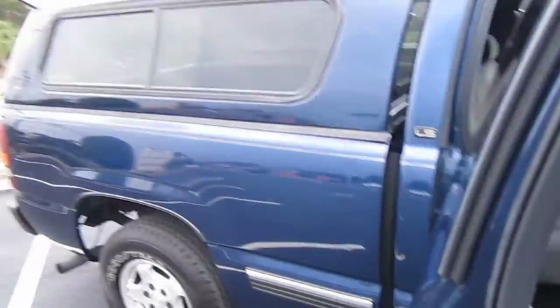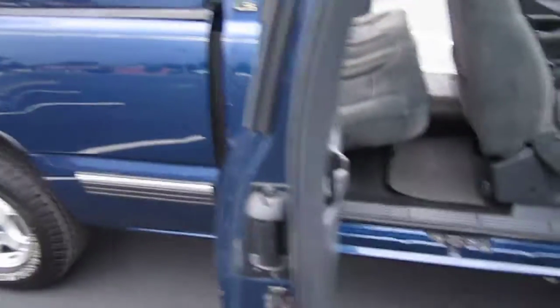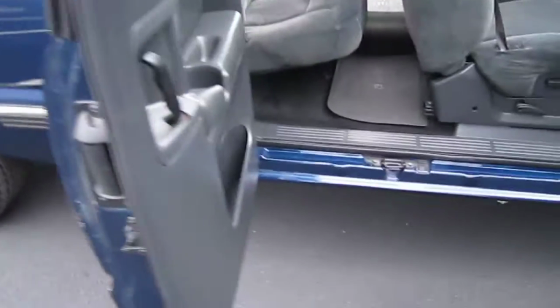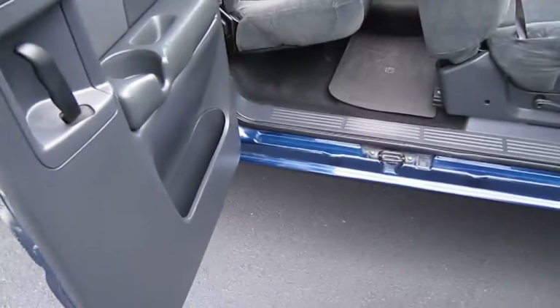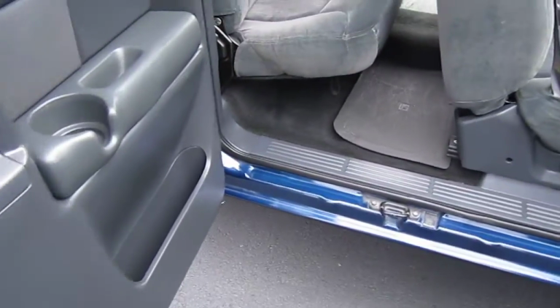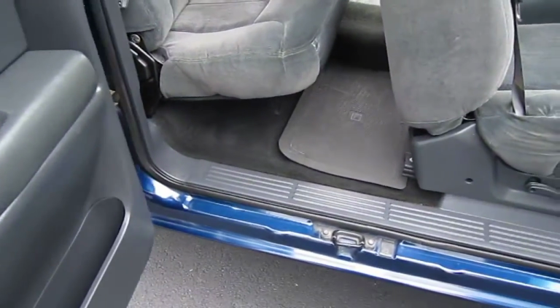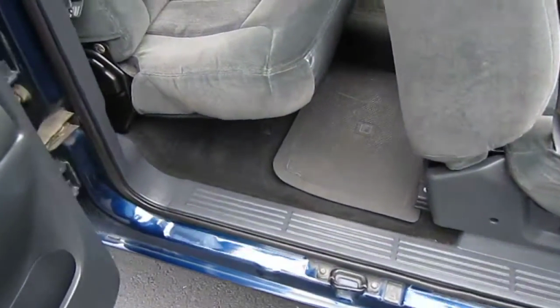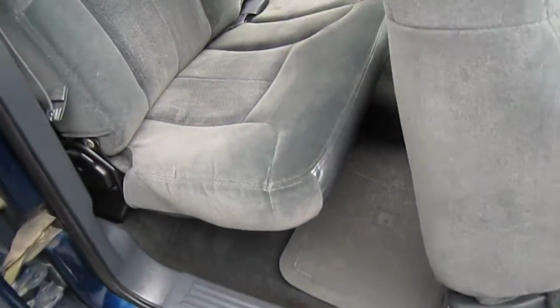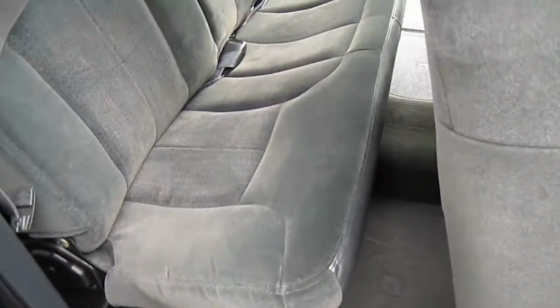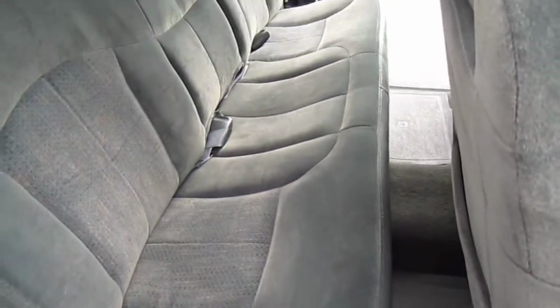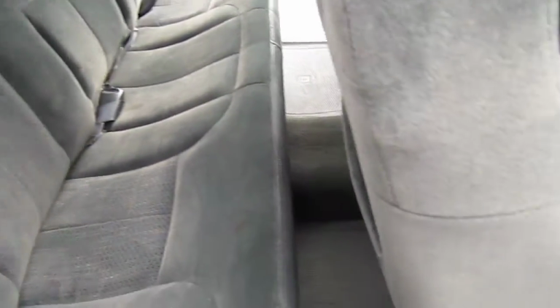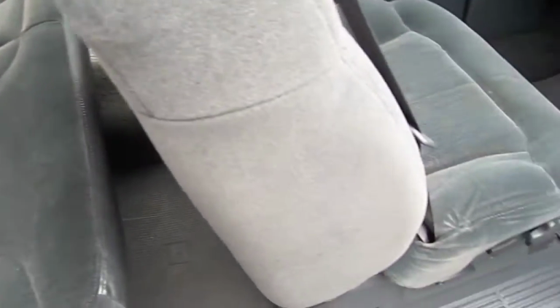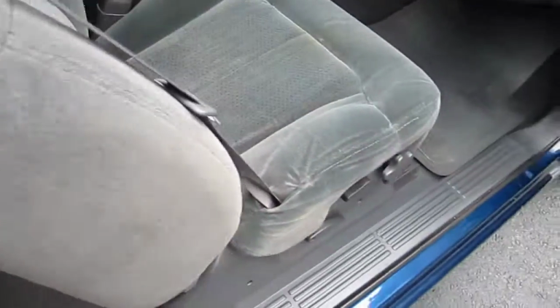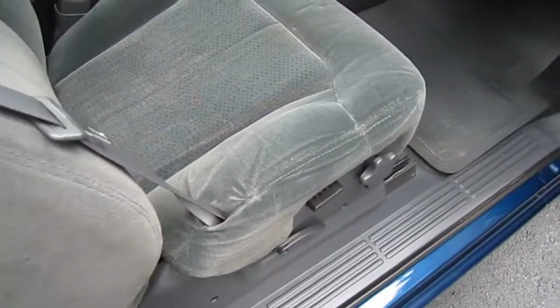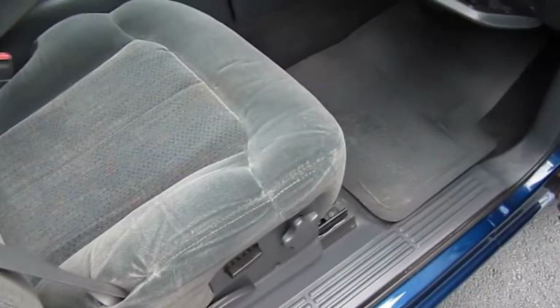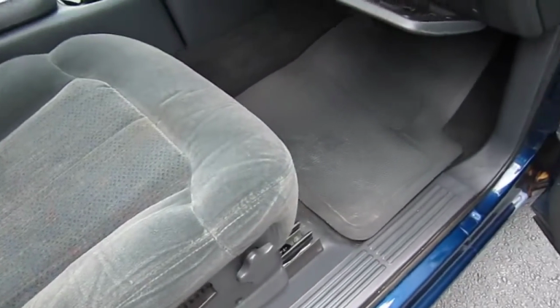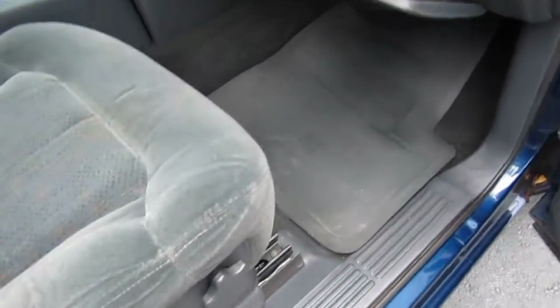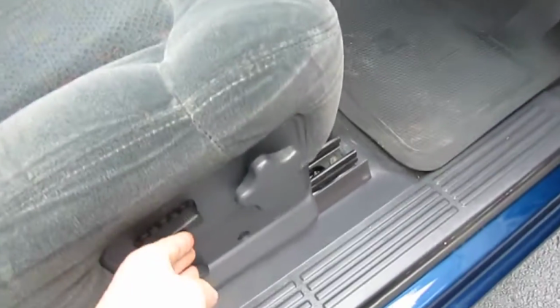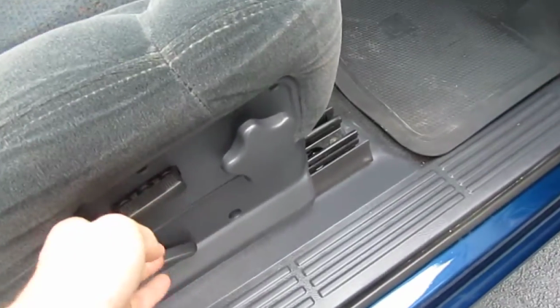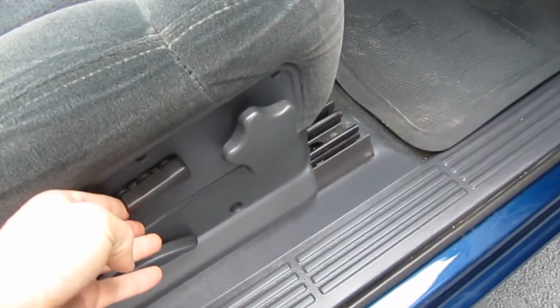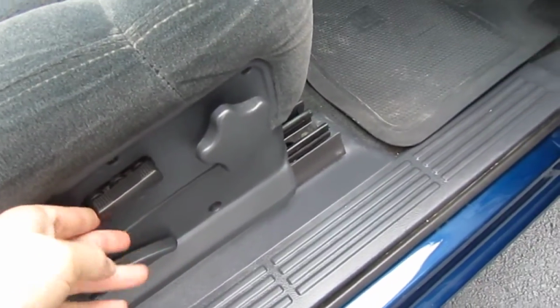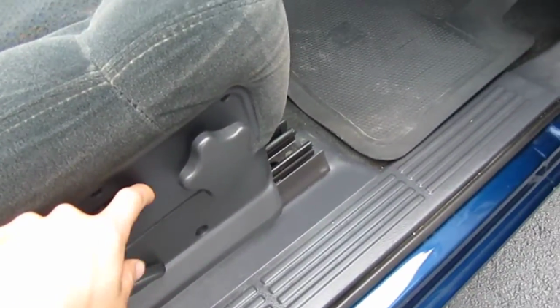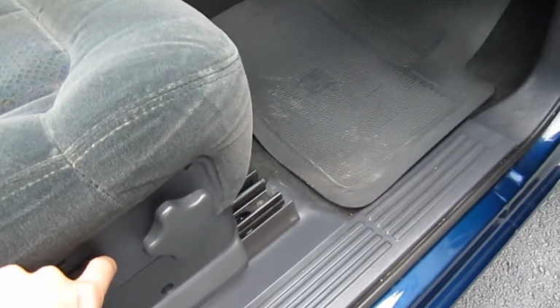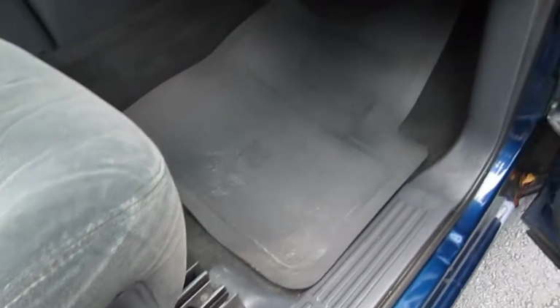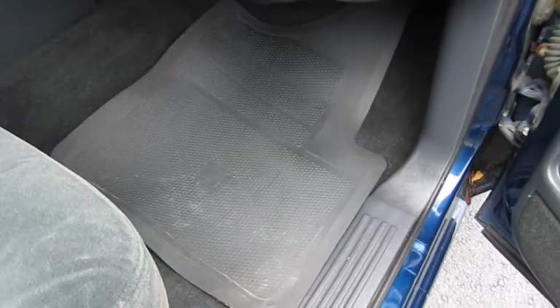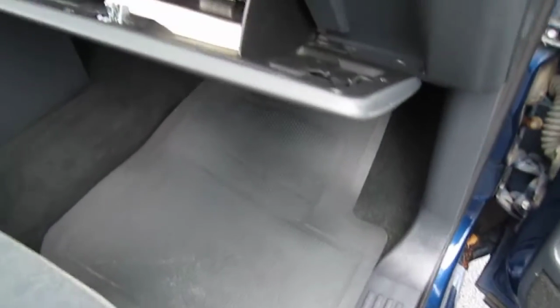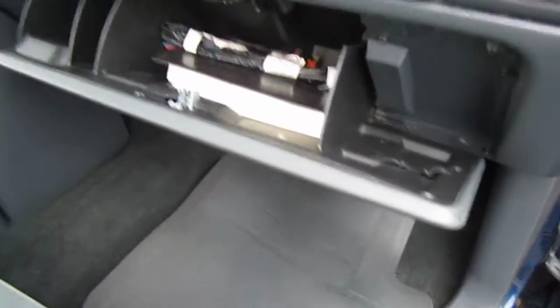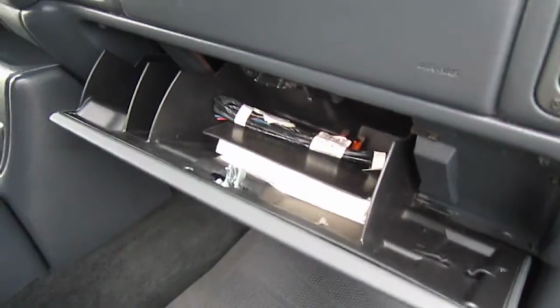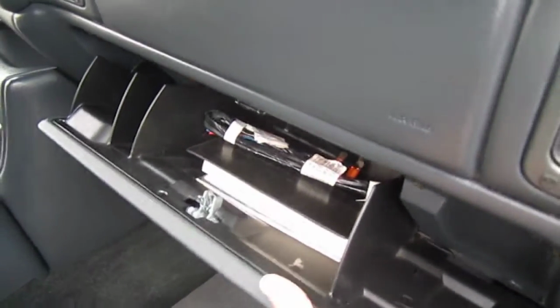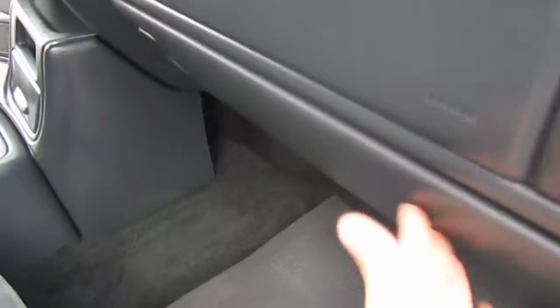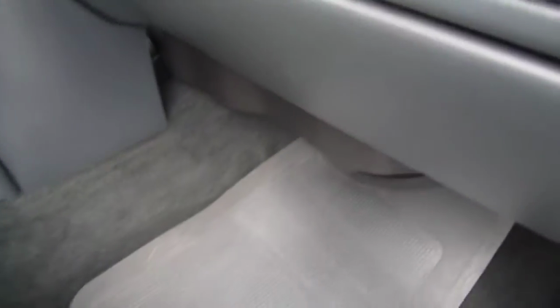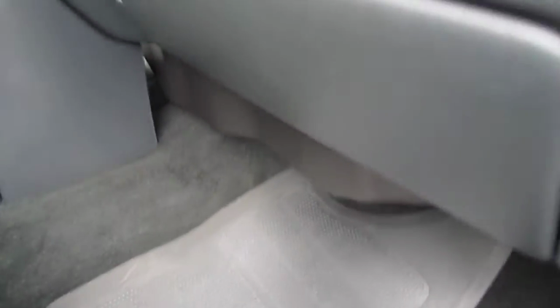It has a nice black interior that really accents the blue well — cloth. It has dual power seats, which is pretty impressive for an LS model because that's the base model that usually doesn't come with it.